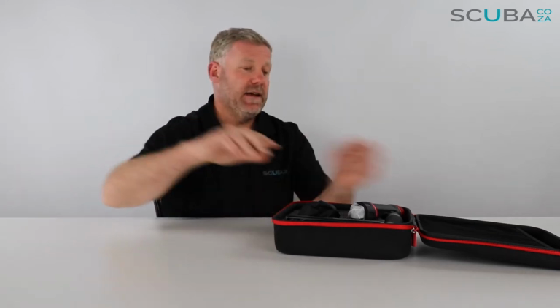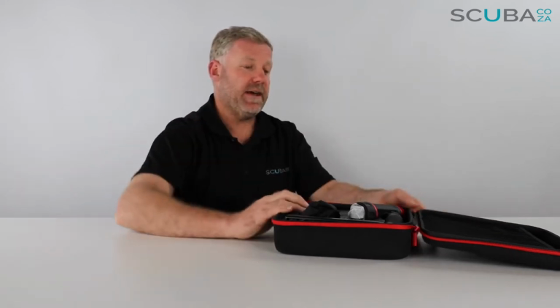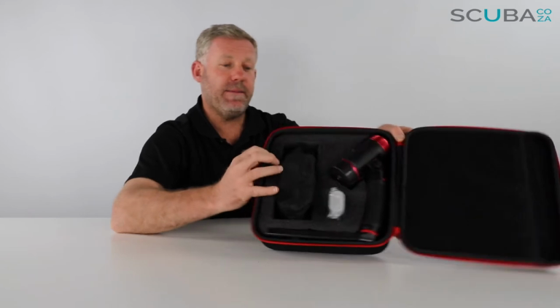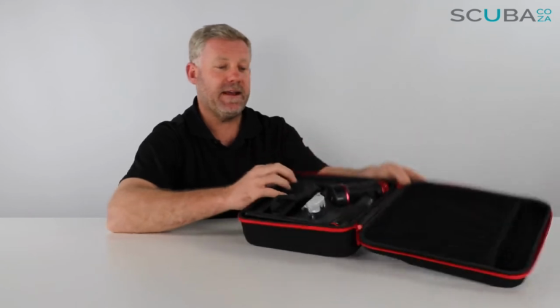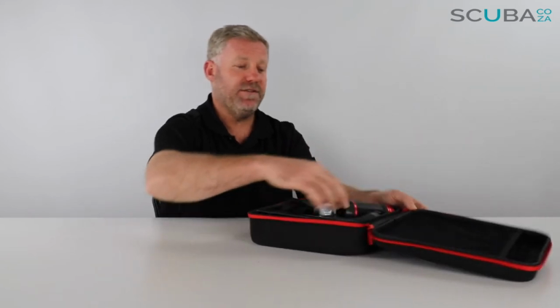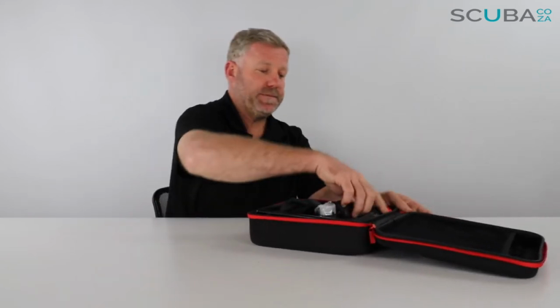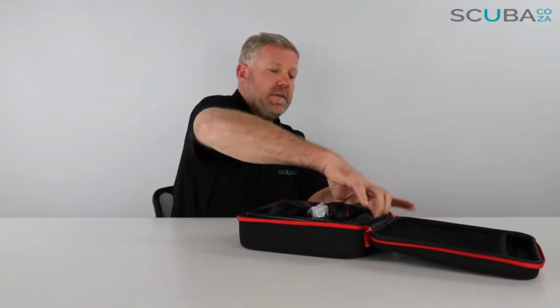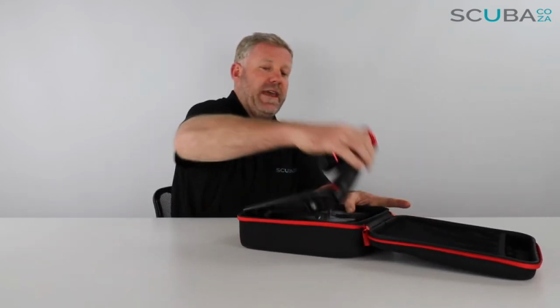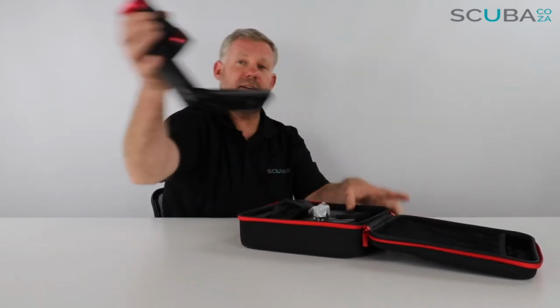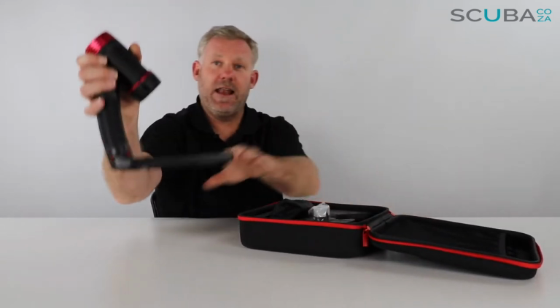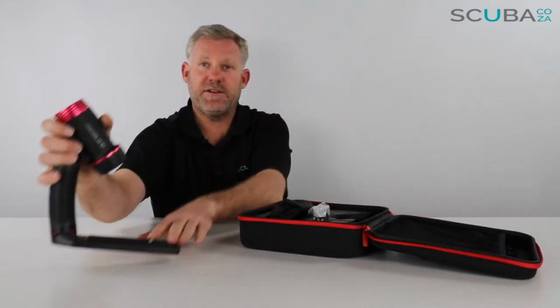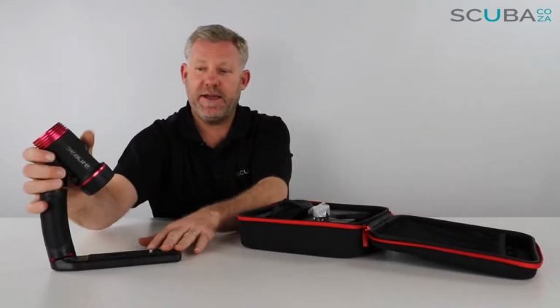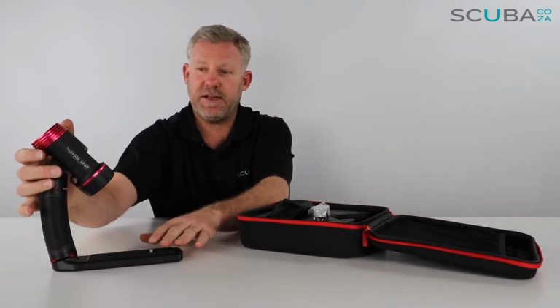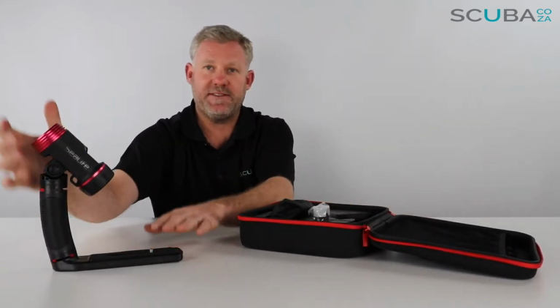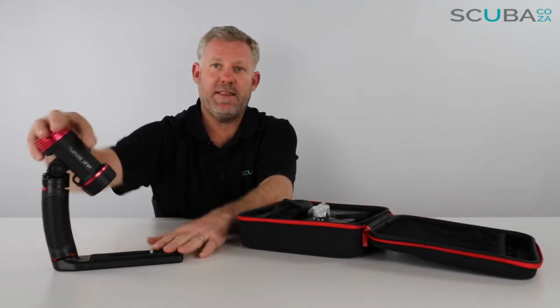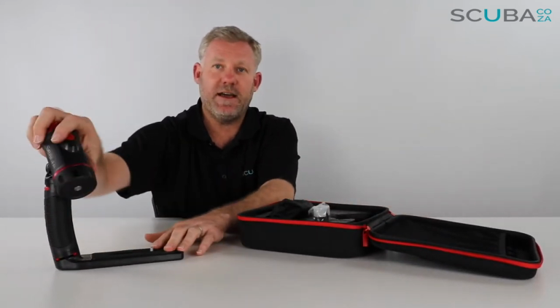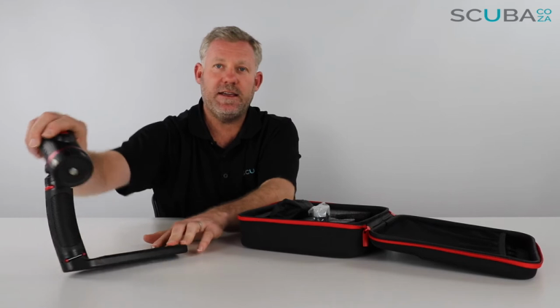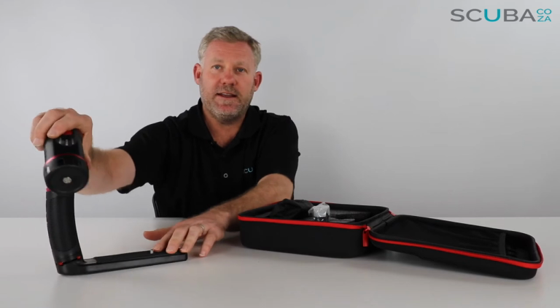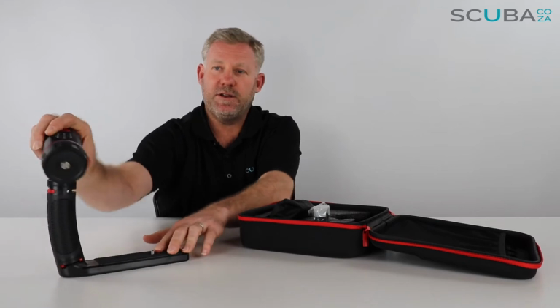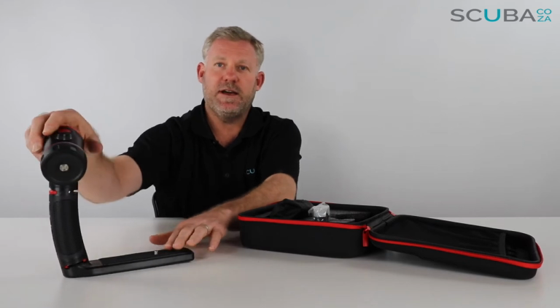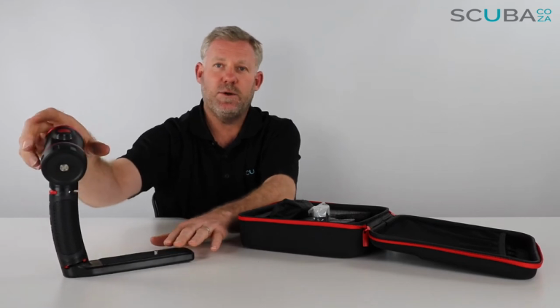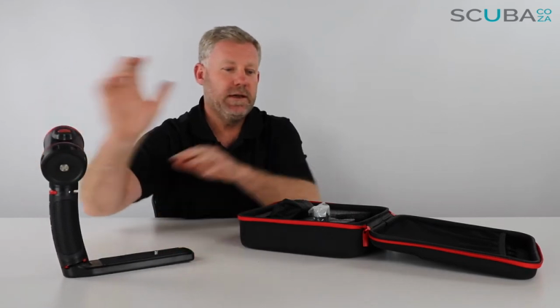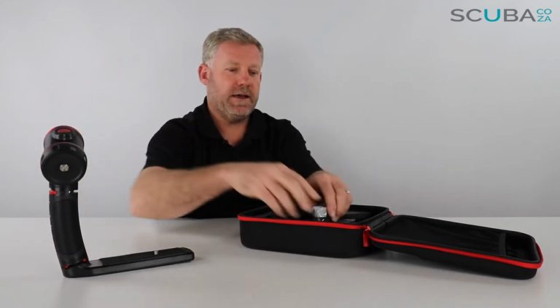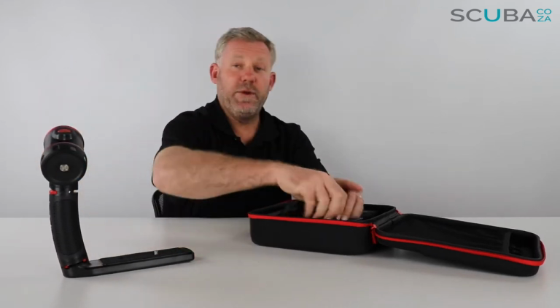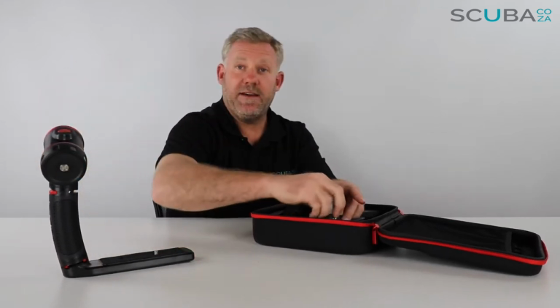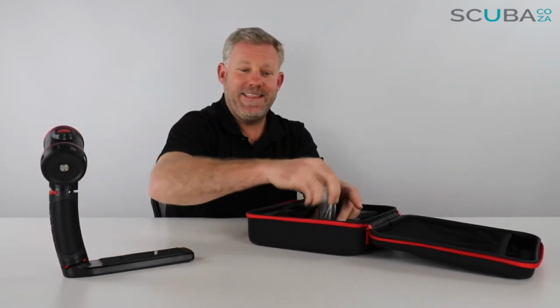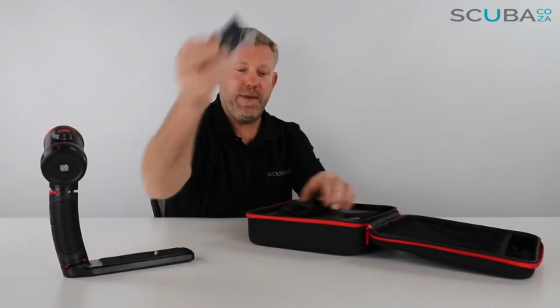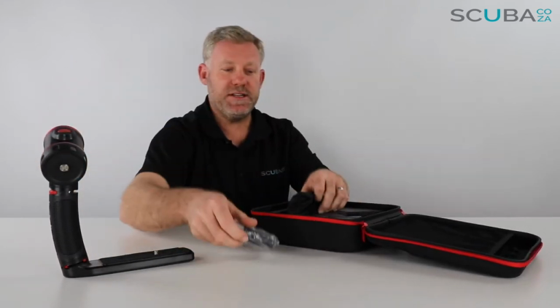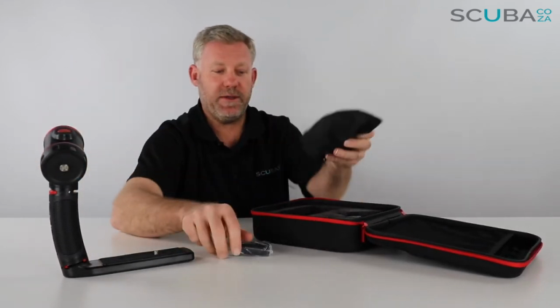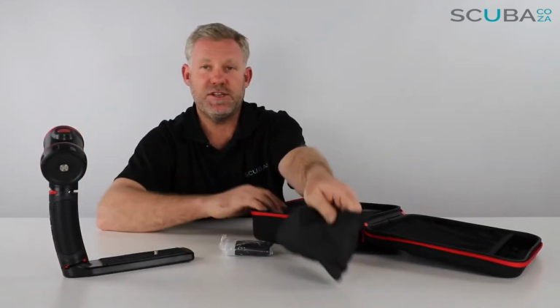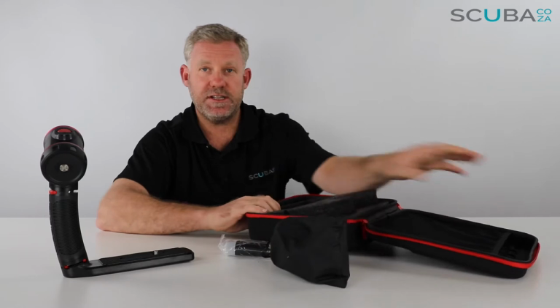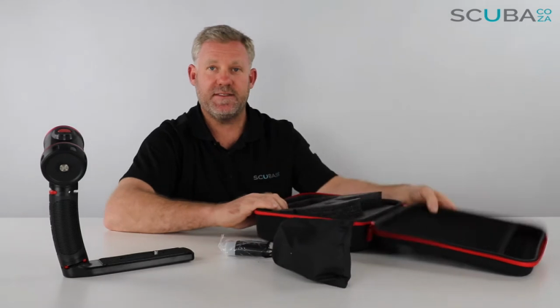In the packet itself we have the light with the base tray, the battery, and the charging system.